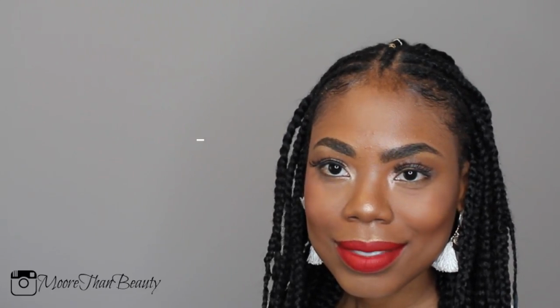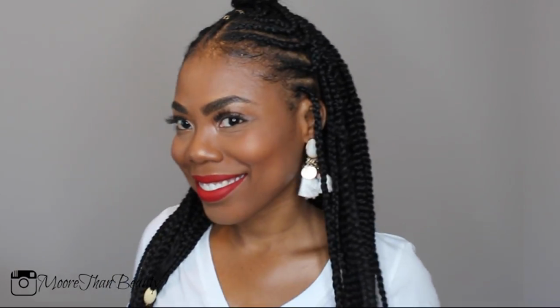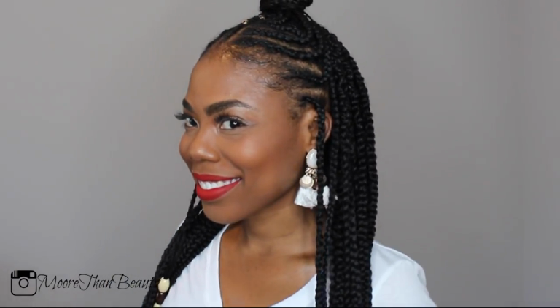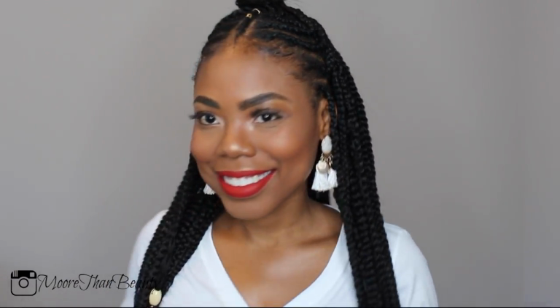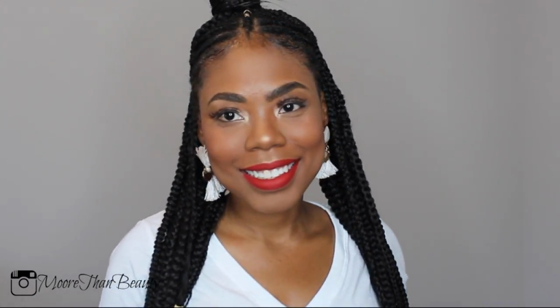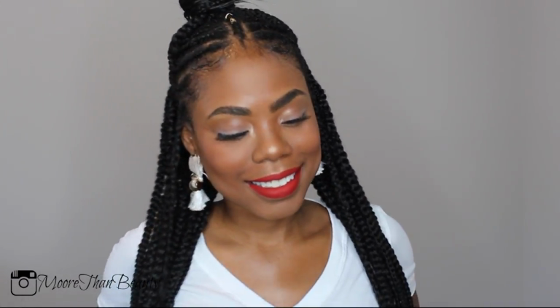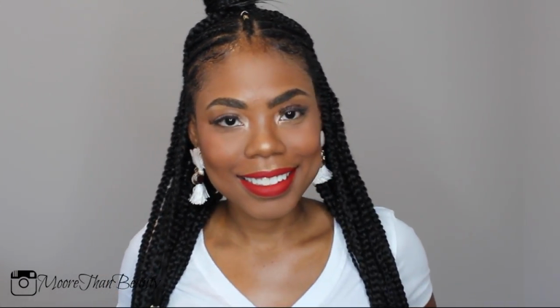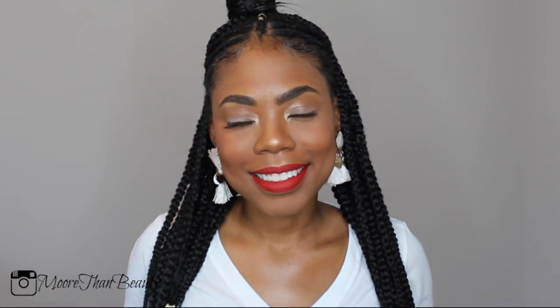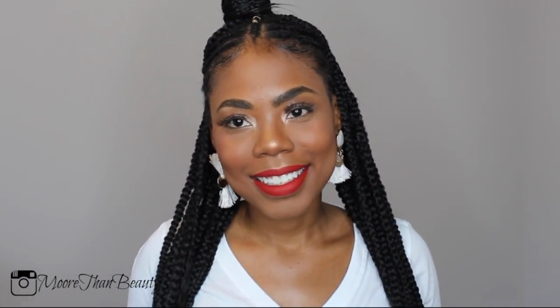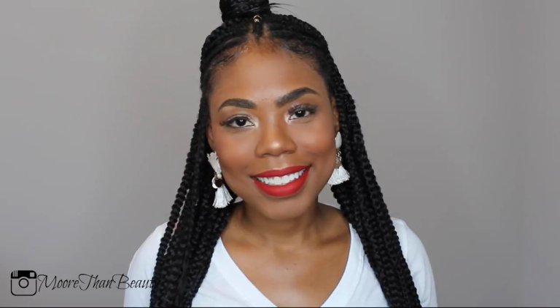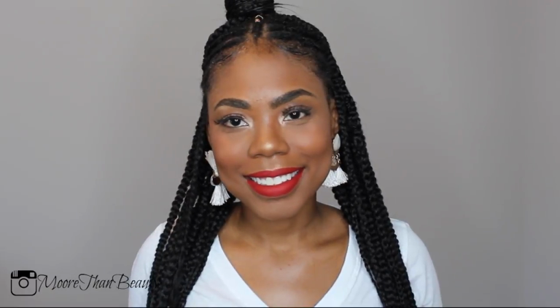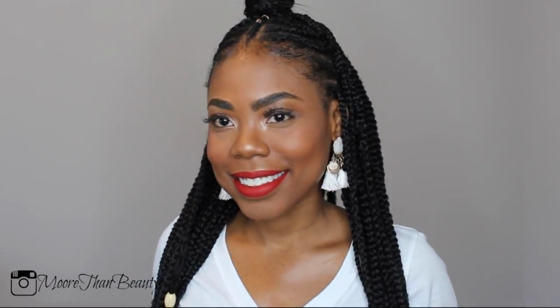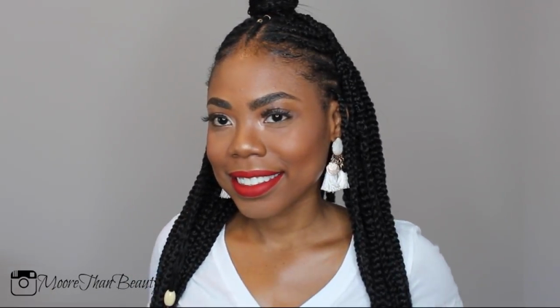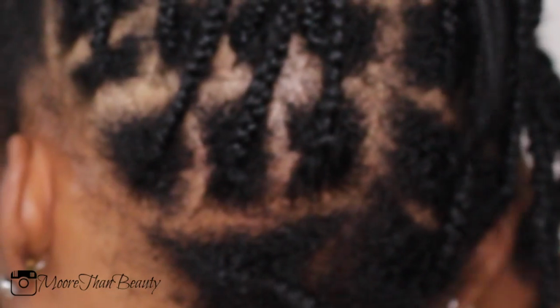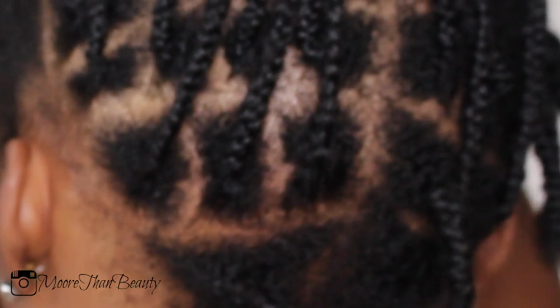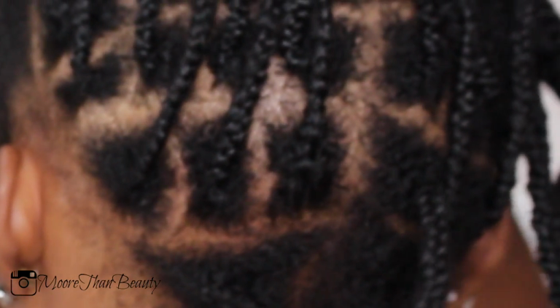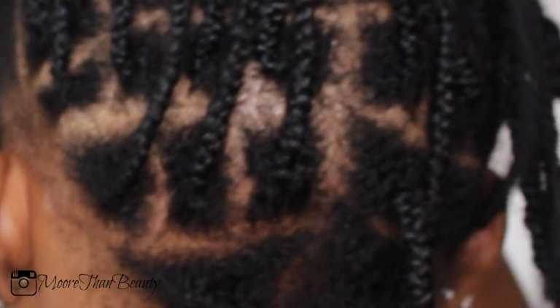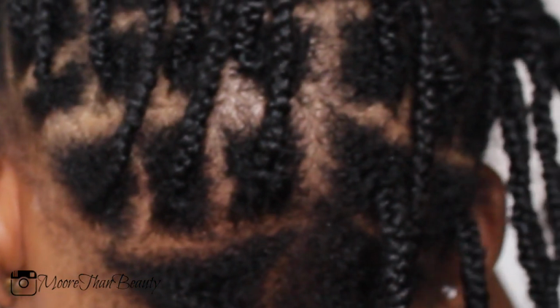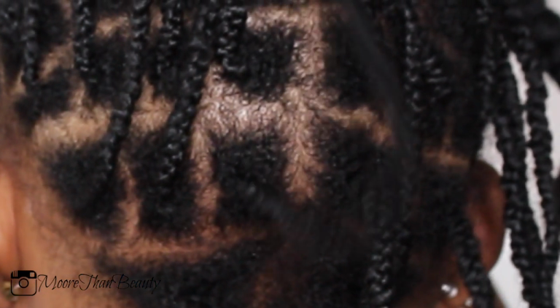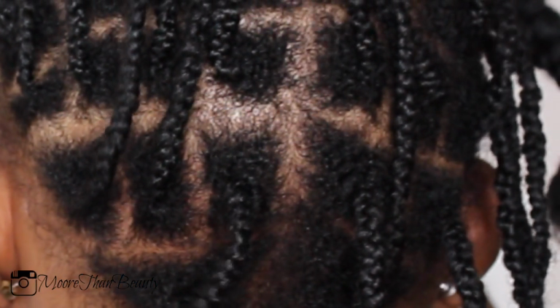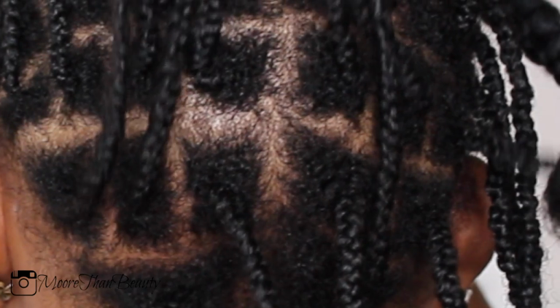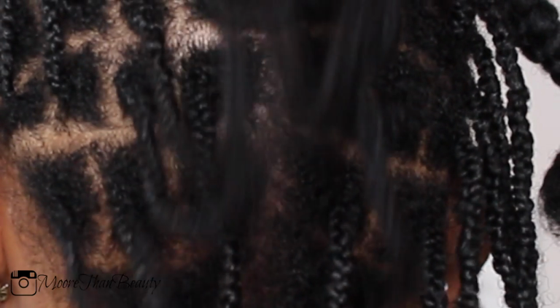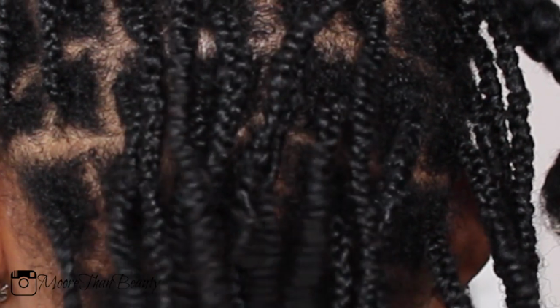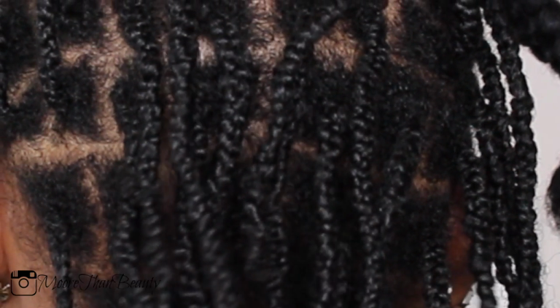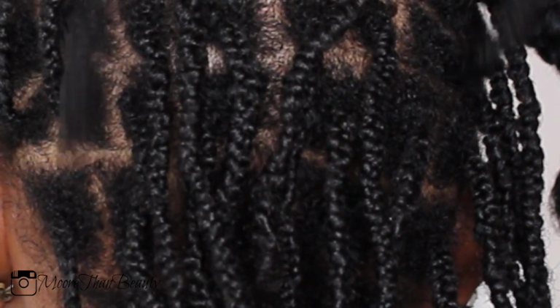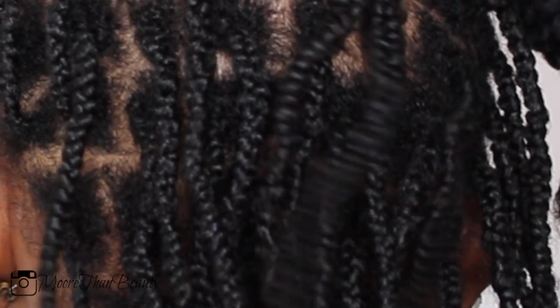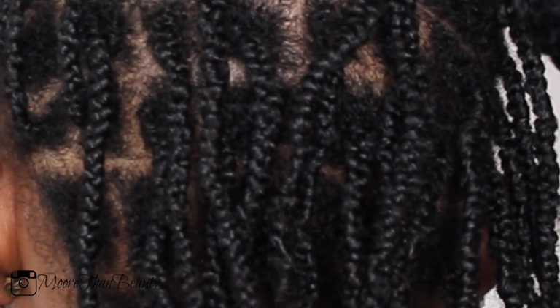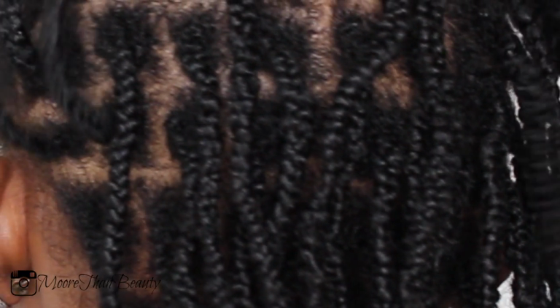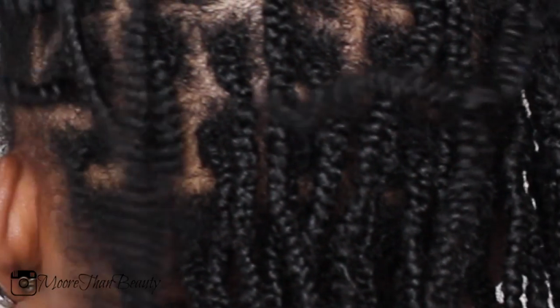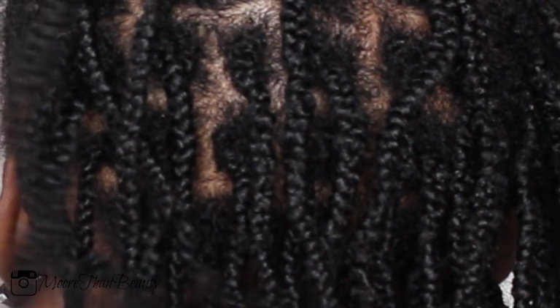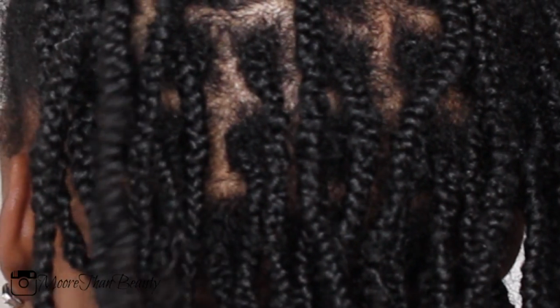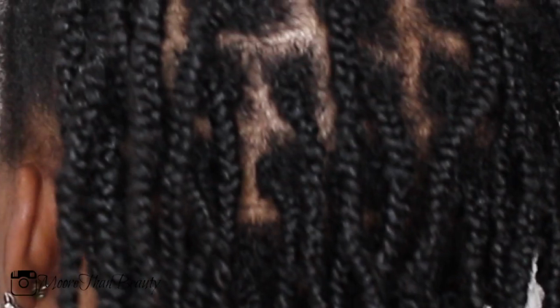Hey guys, welcome back to my channel! Today we will be doing a Fulani, also known as tribal, braids tutorial. To start, I've already box braided my own hair — this is going to be an easy hairstyle because I will be doing individual crochet braids.